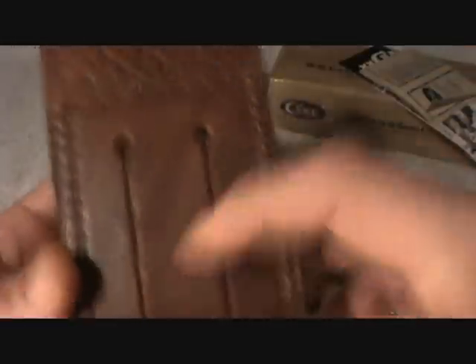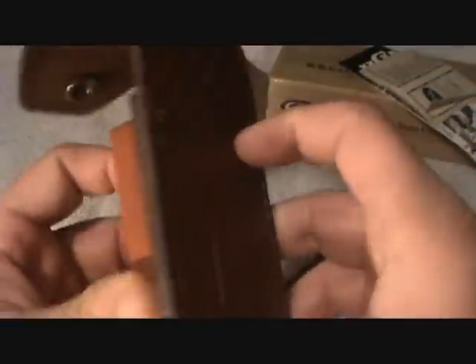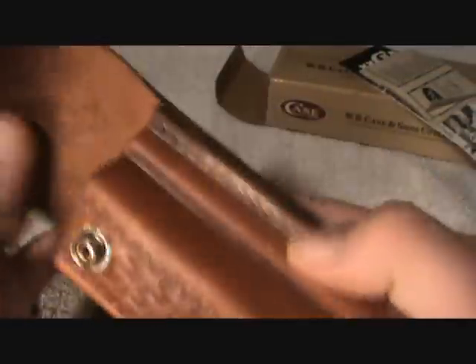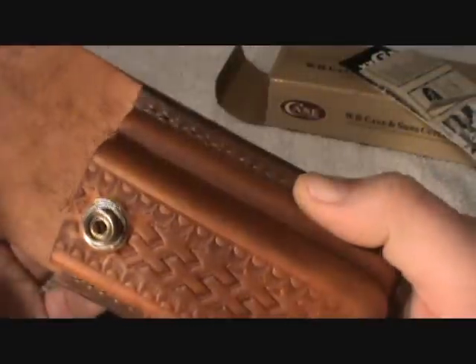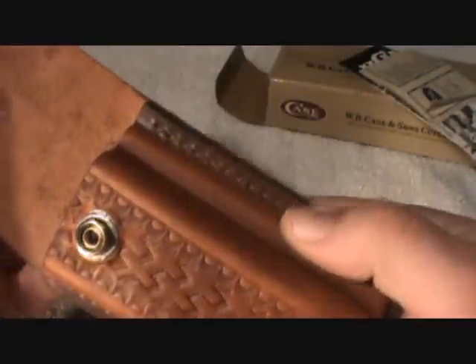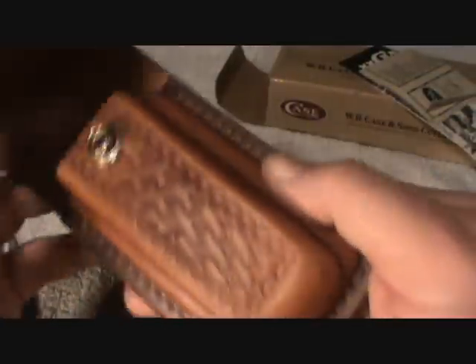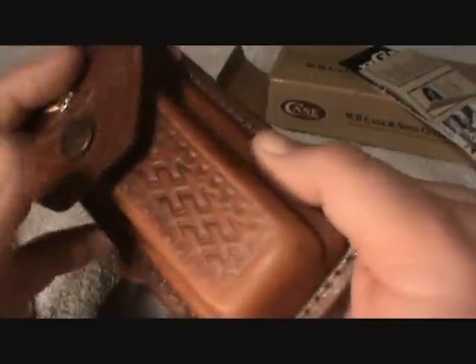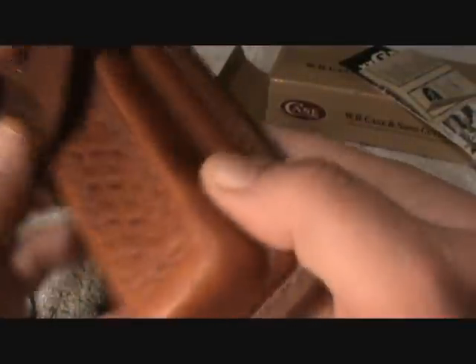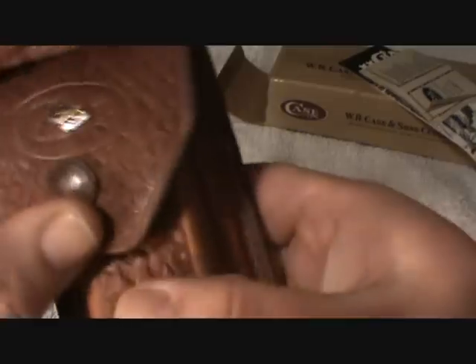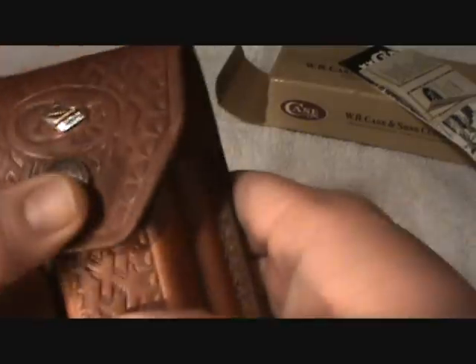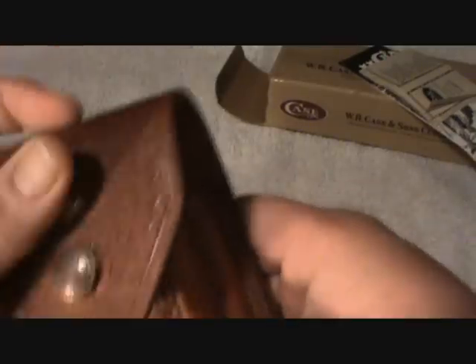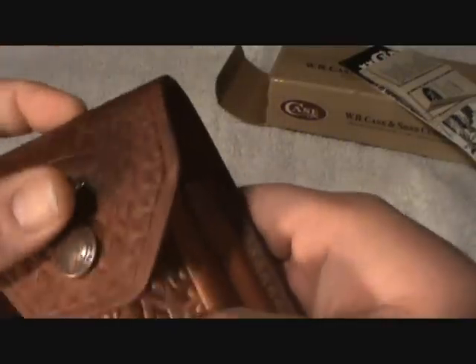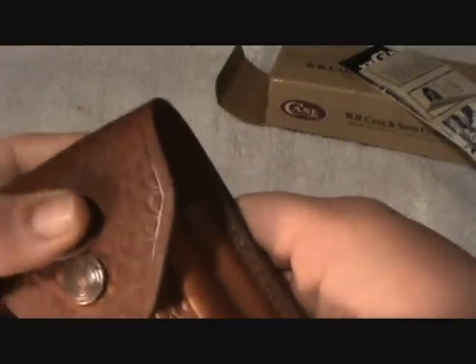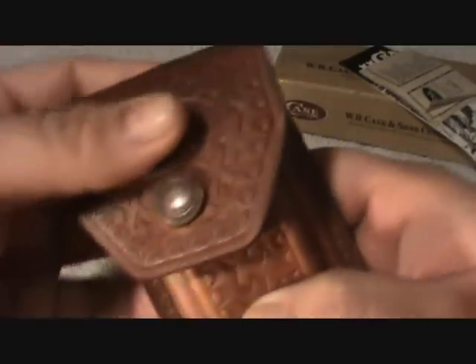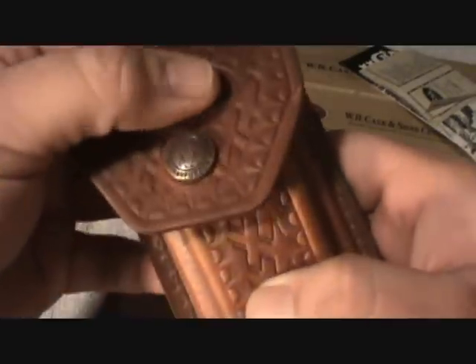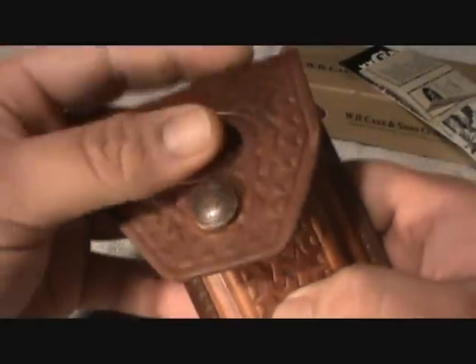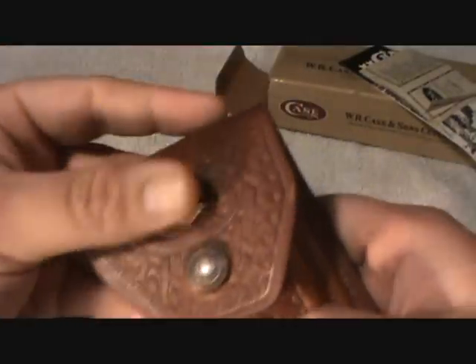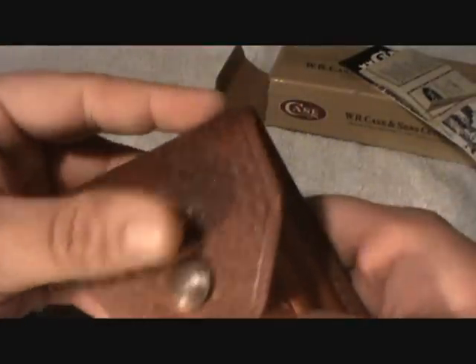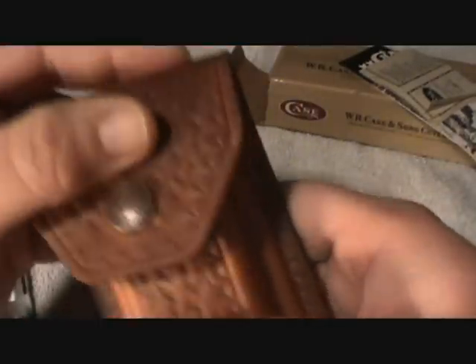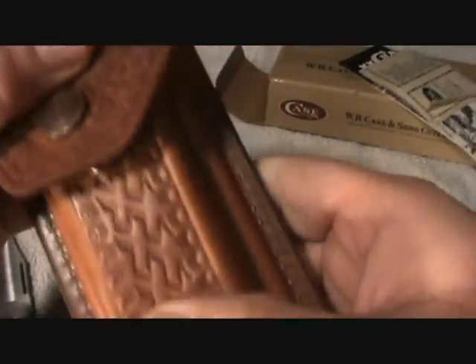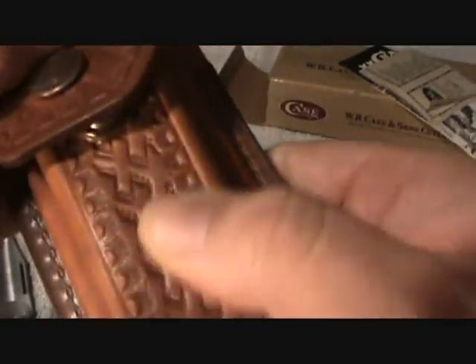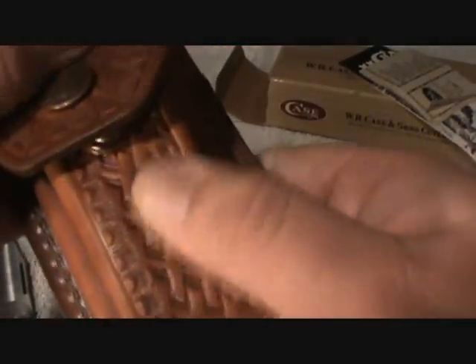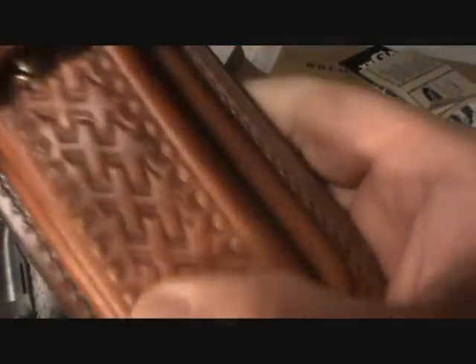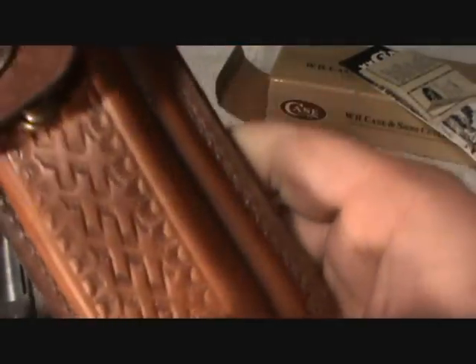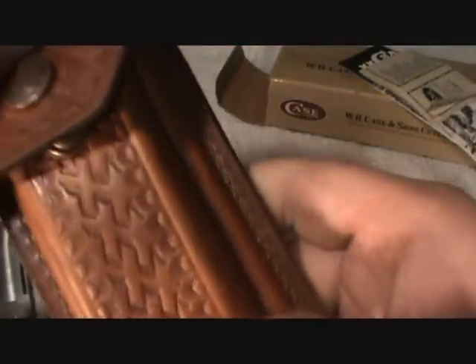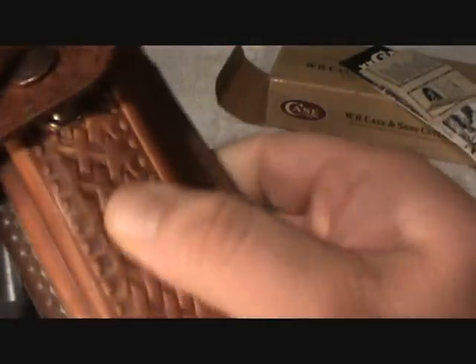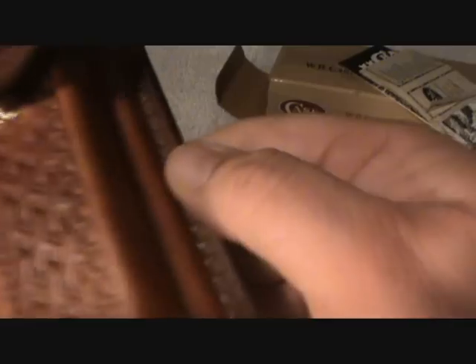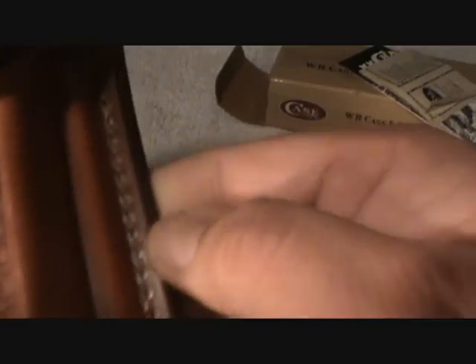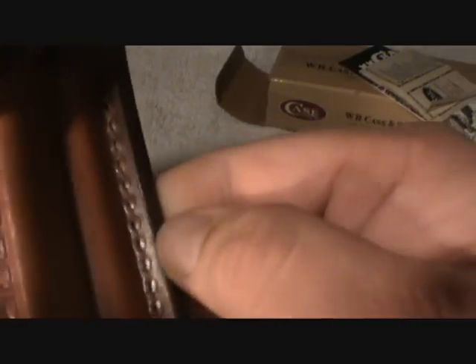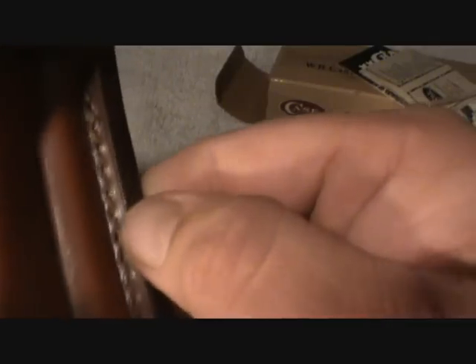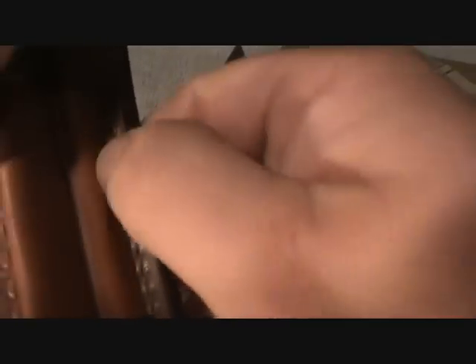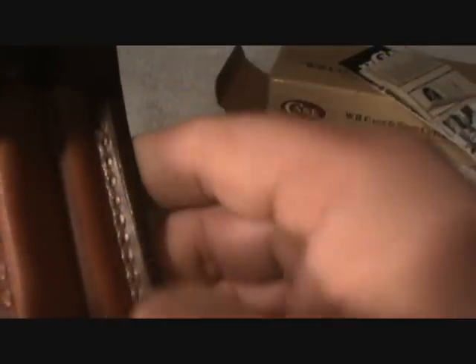I like this sheath a lot — I guess that's what they're called. It's got very, very good detail on it, real thick stitching.